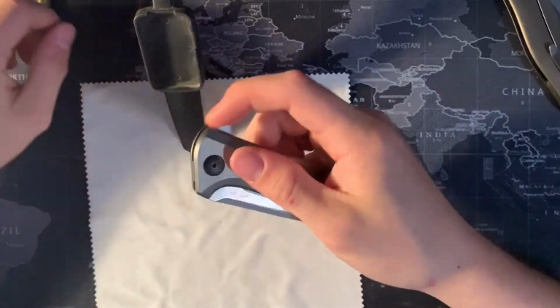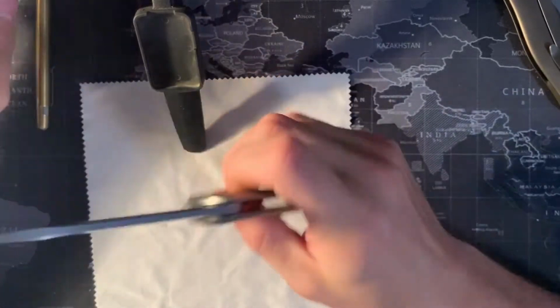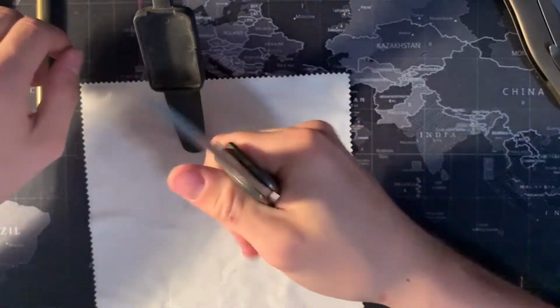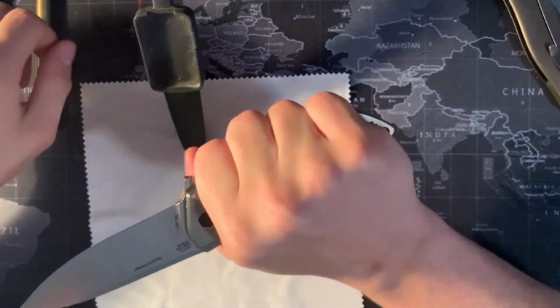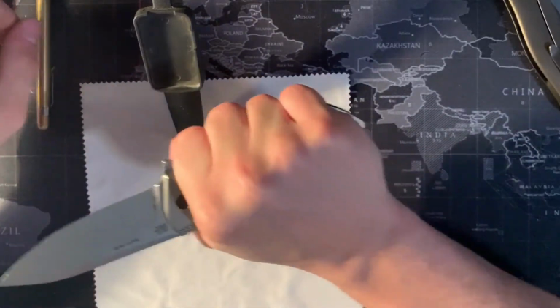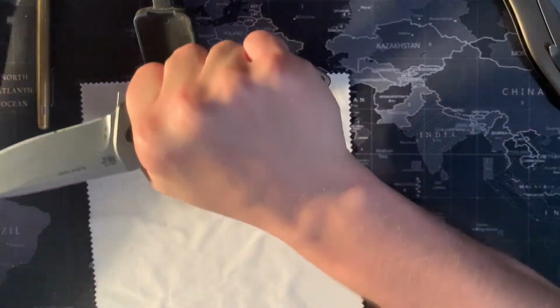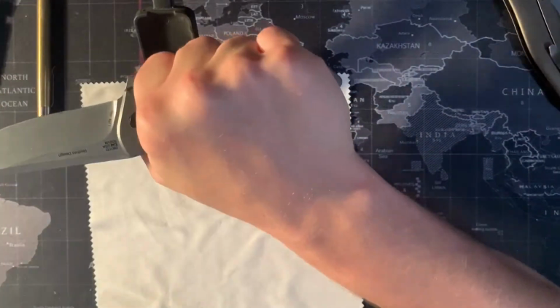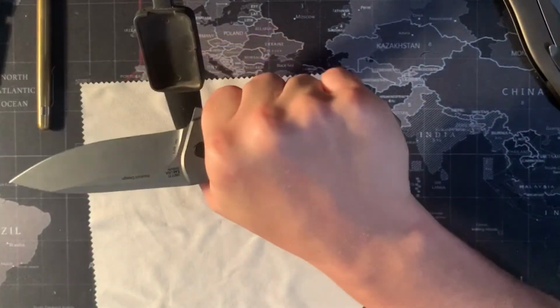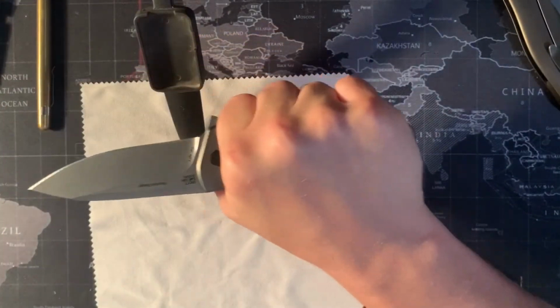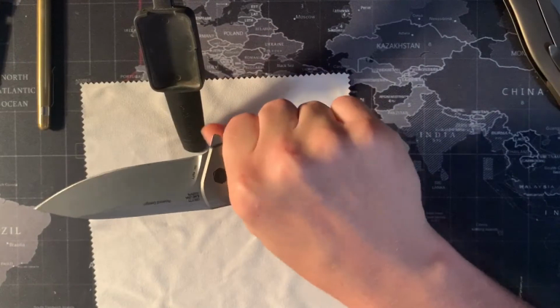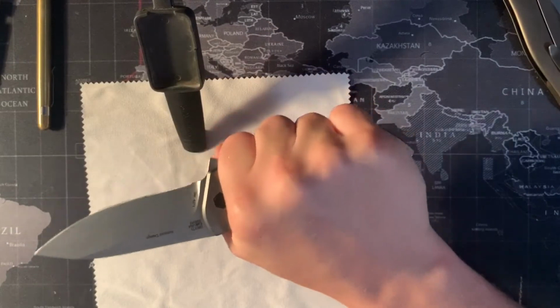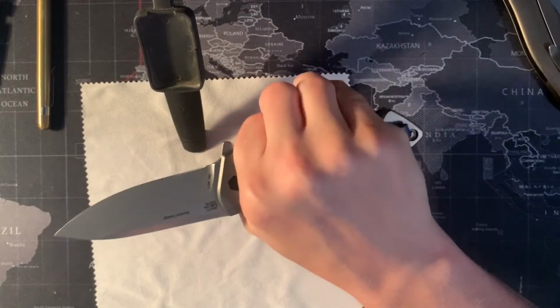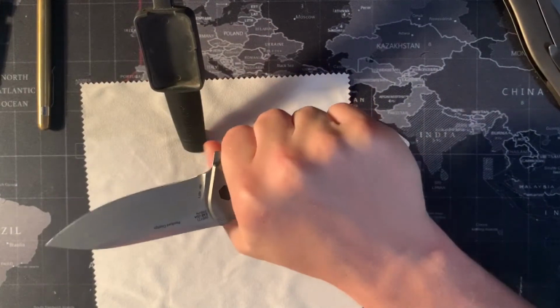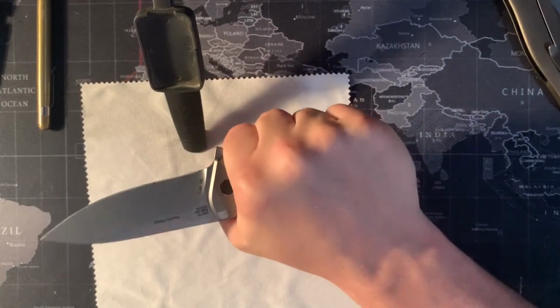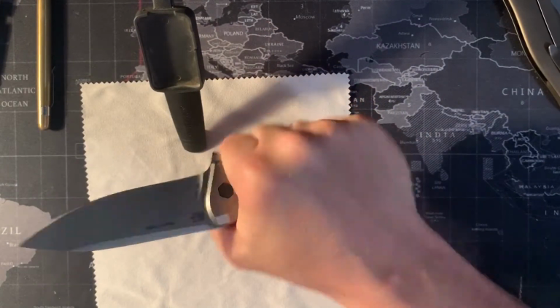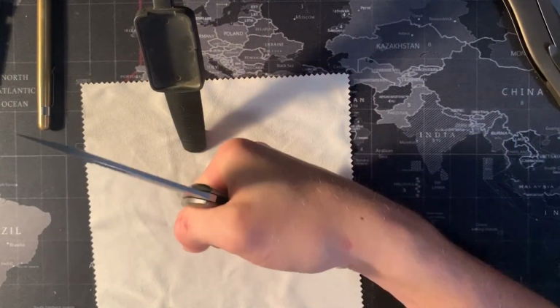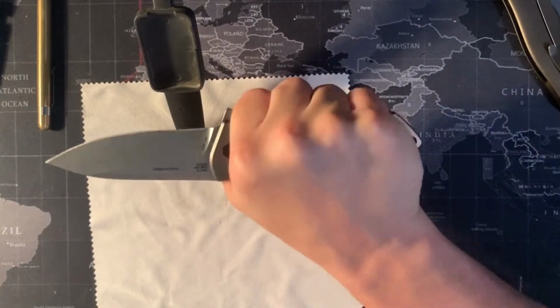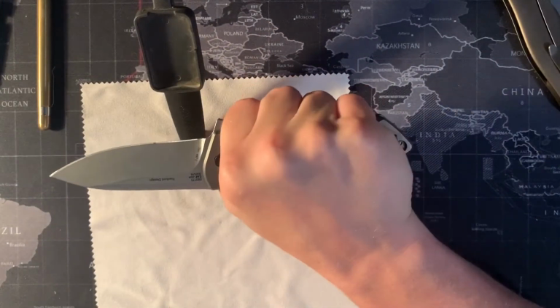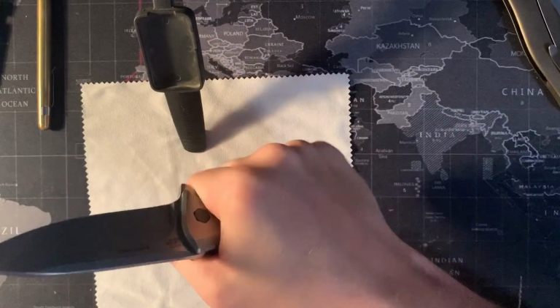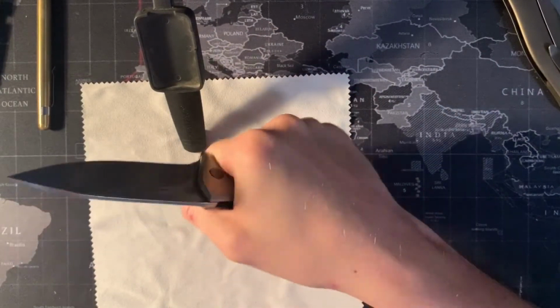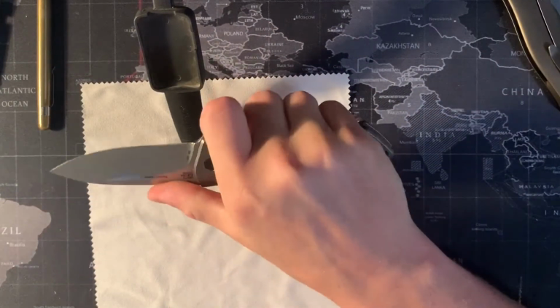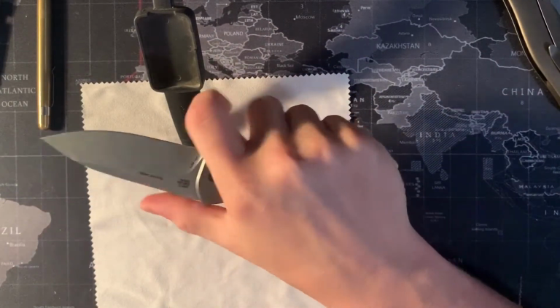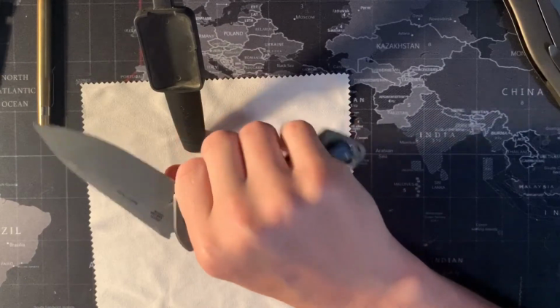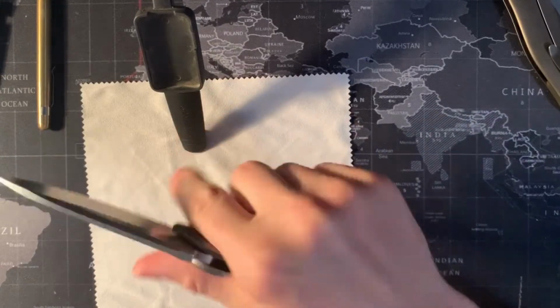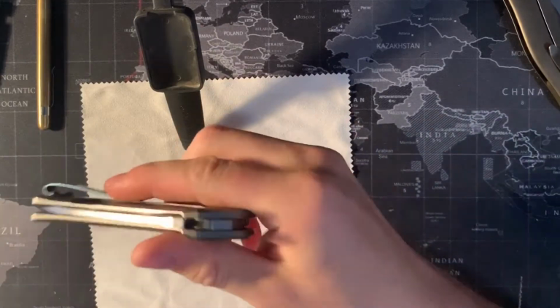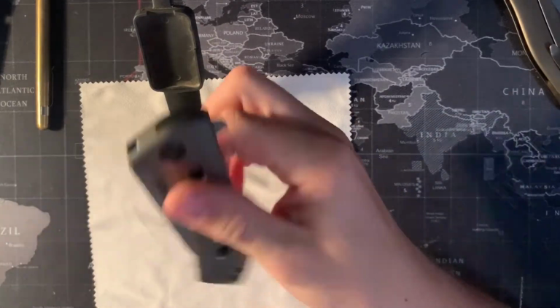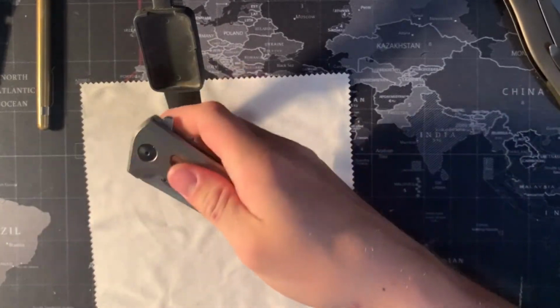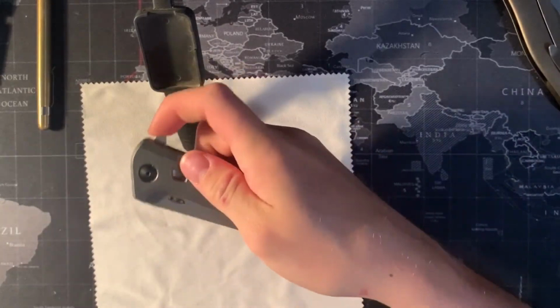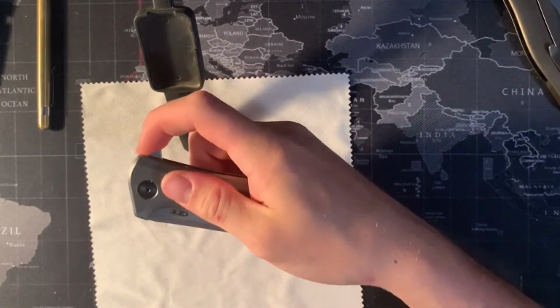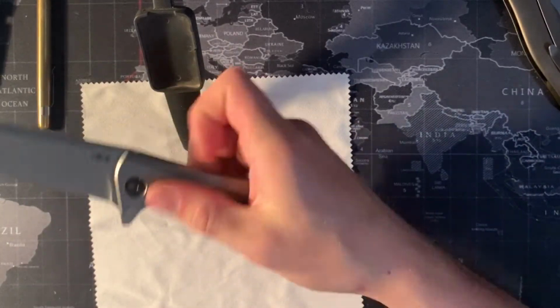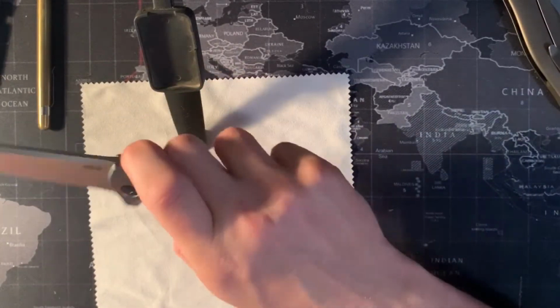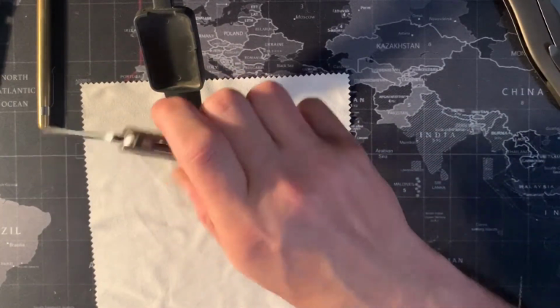Next, the ergonomics. This knife, for being how big it is, surprisingly fits in the hand really well and it's actually pretty comfortable. I'm not usually a large knife kind of person, but recently I found this in my pocket quite a bit.